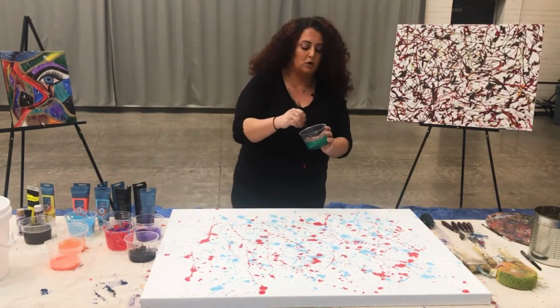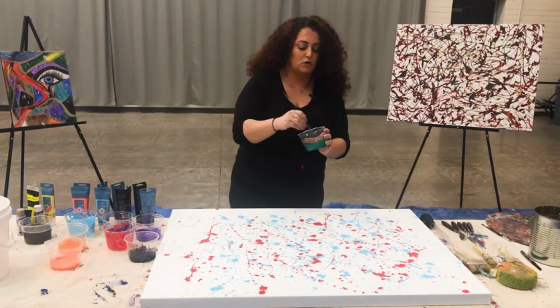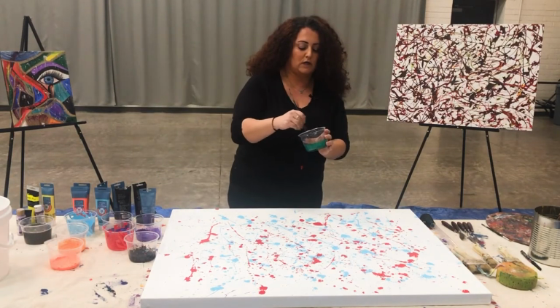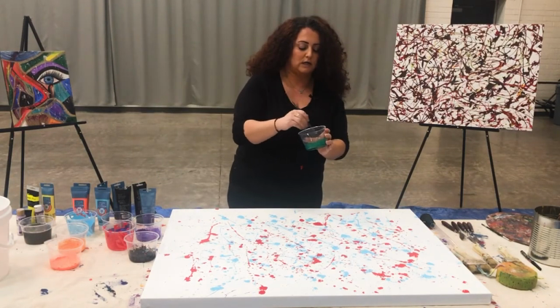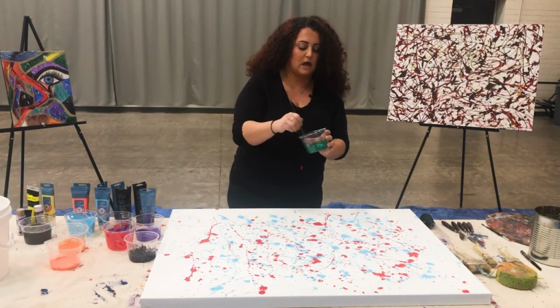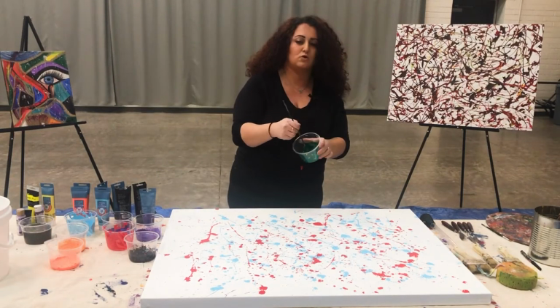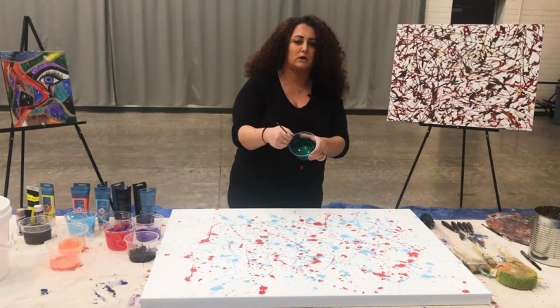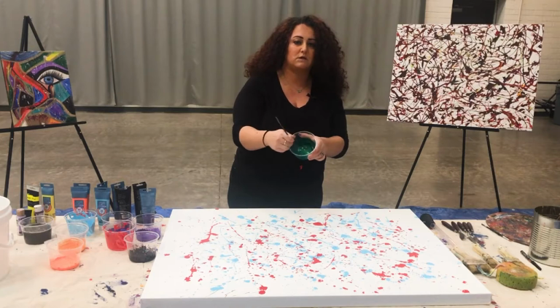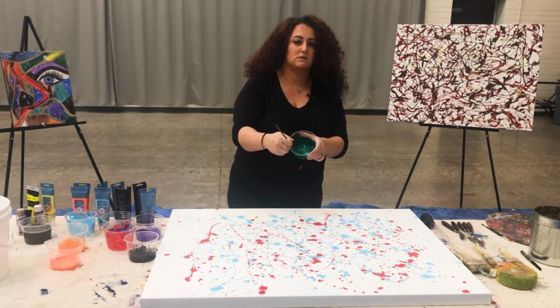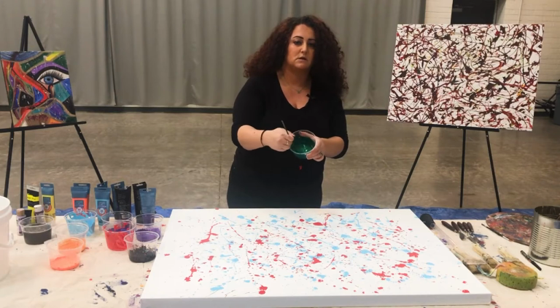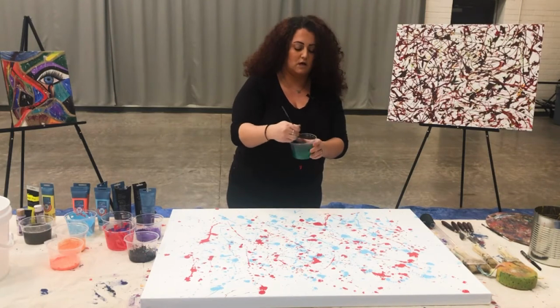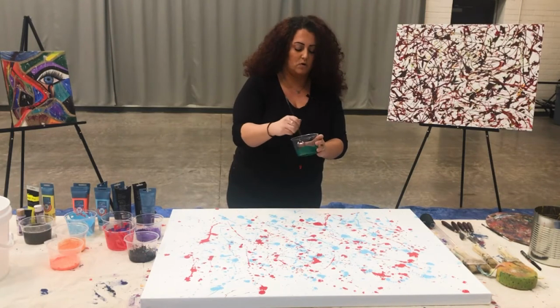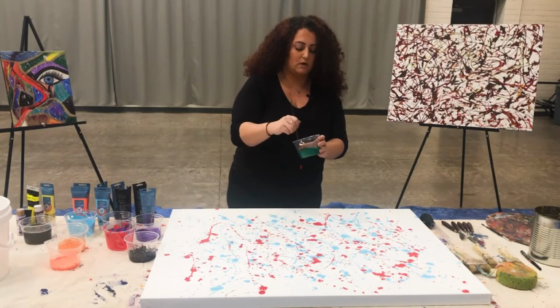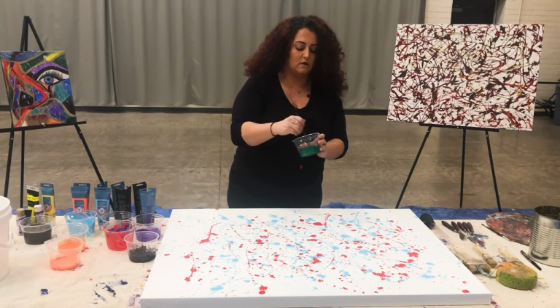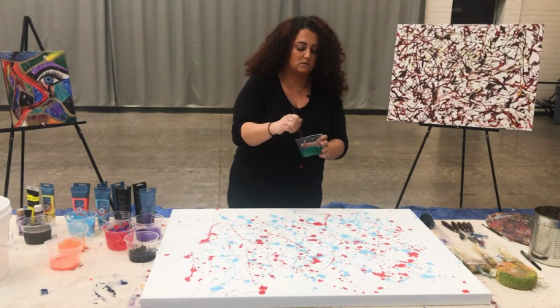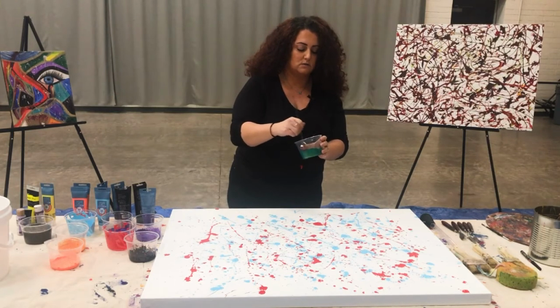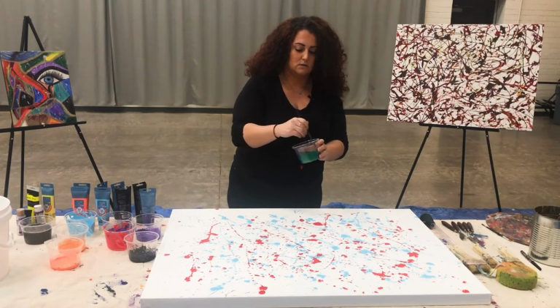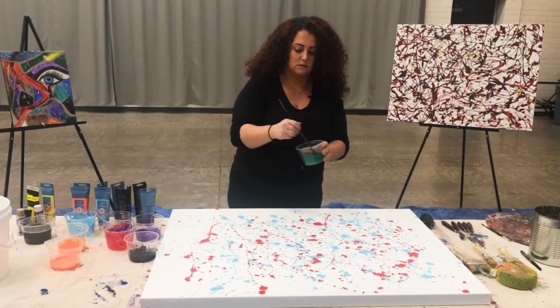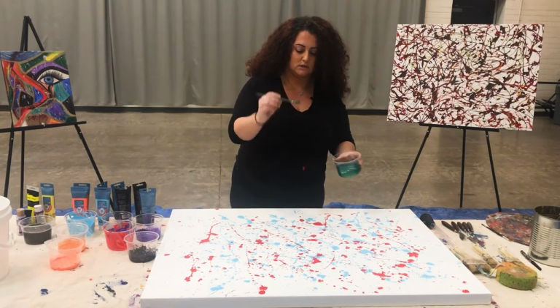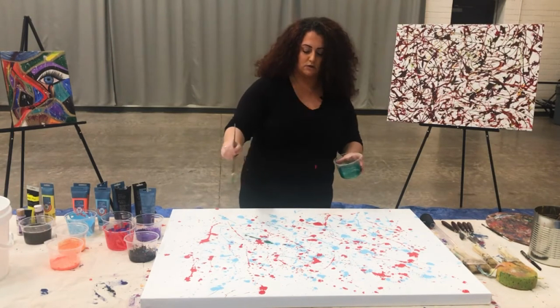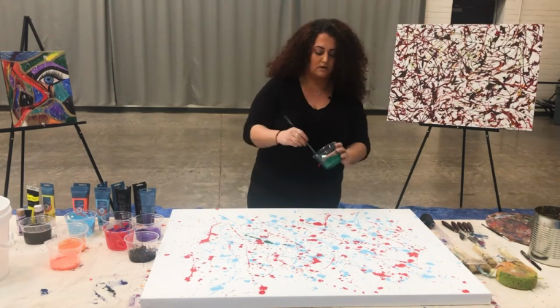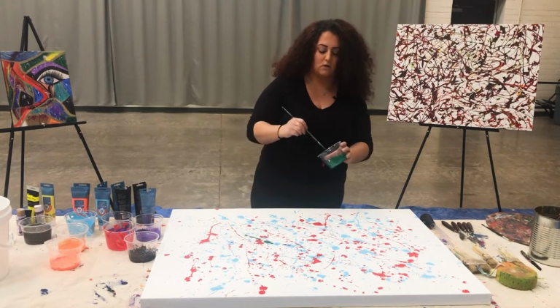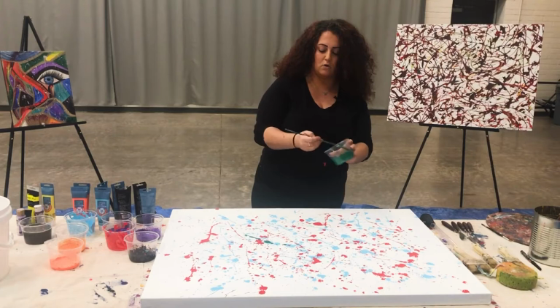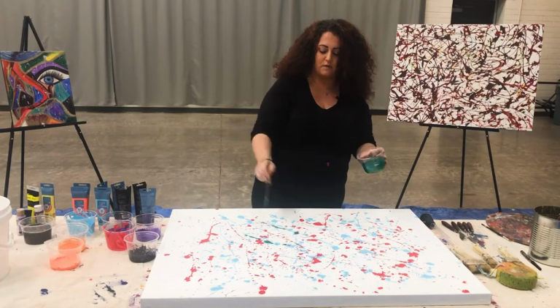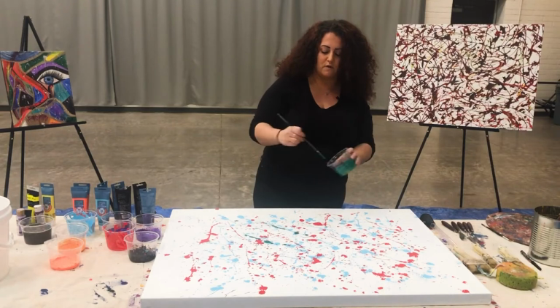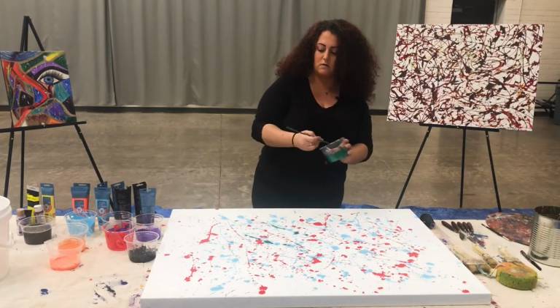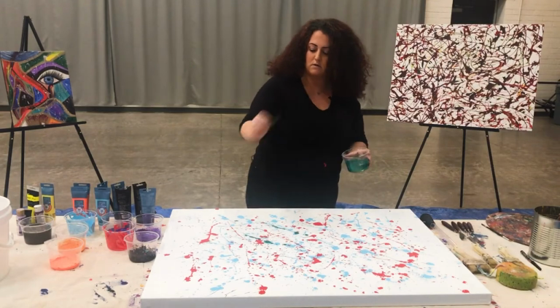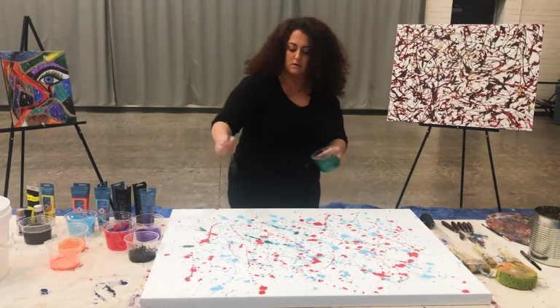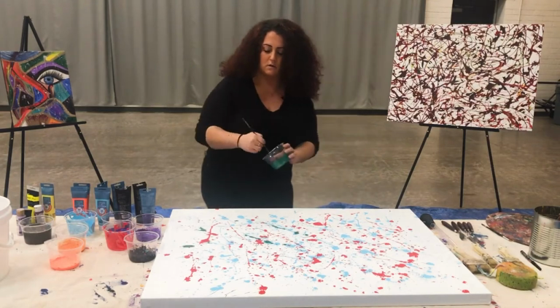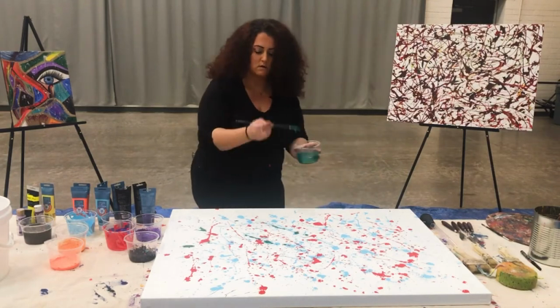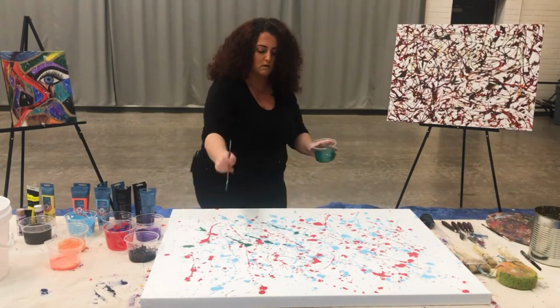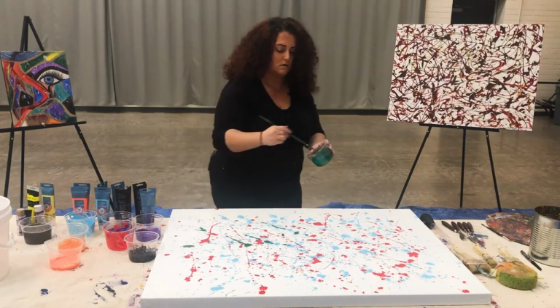I'm going to go with this pearly green — it's like an emerald green but kind of pearly. I like this color; I think it'll go good with everything.